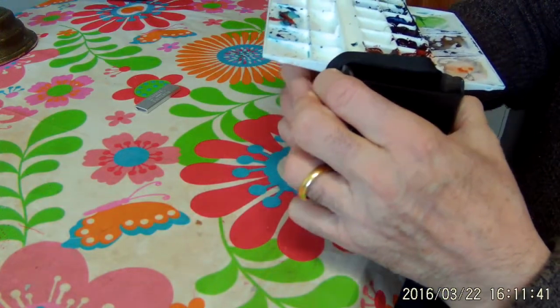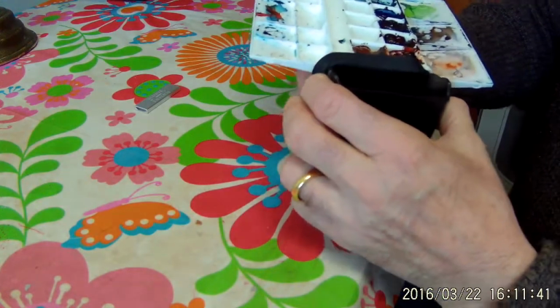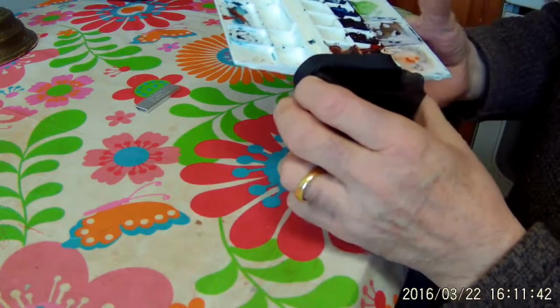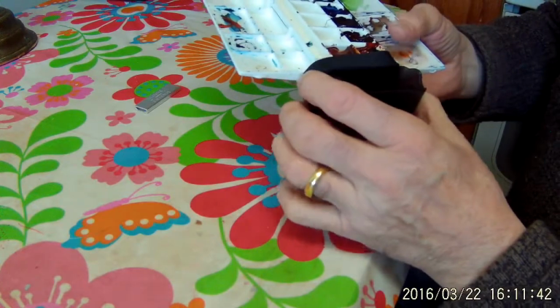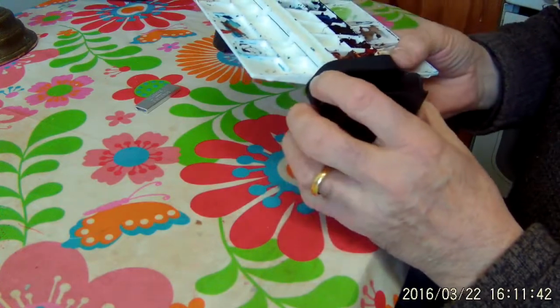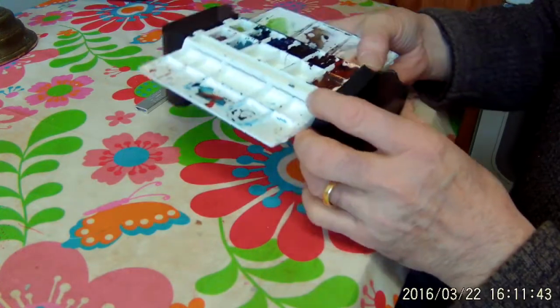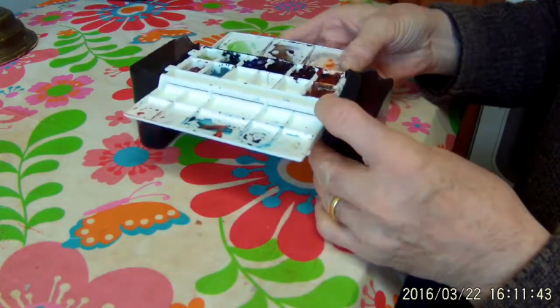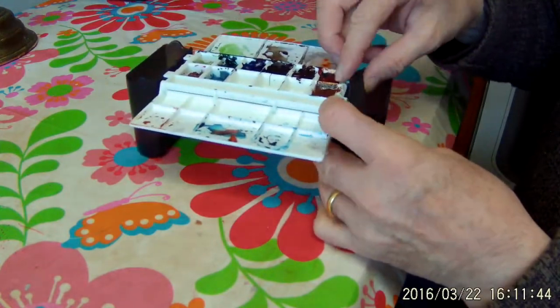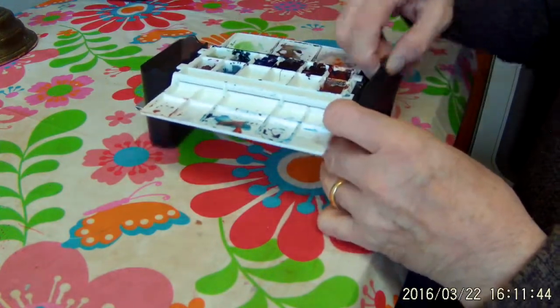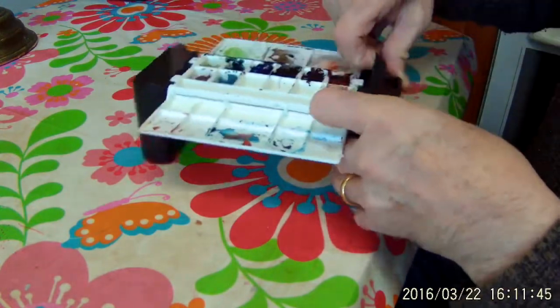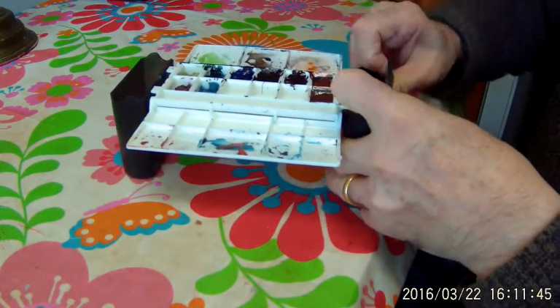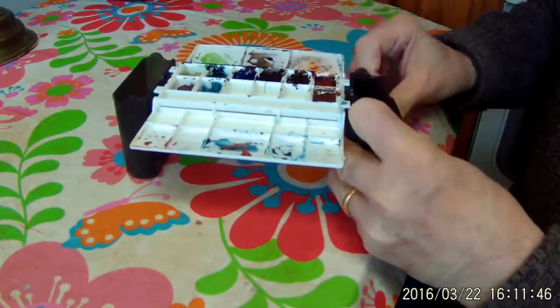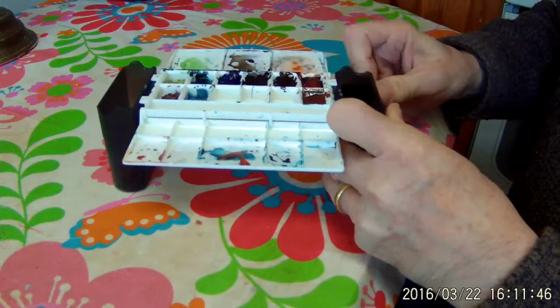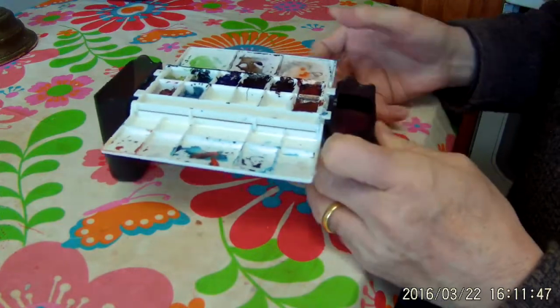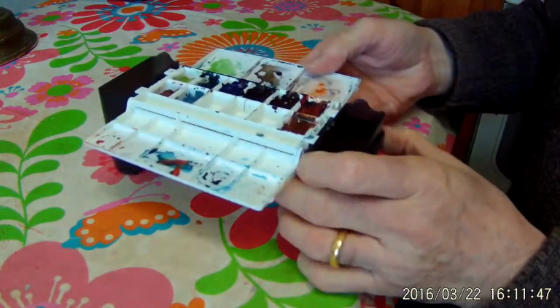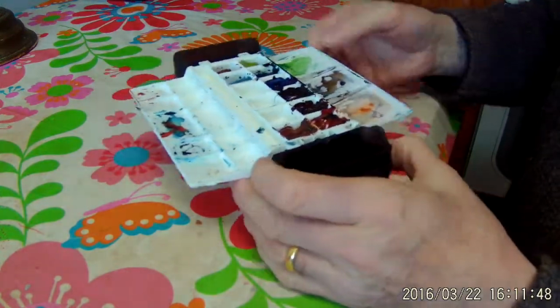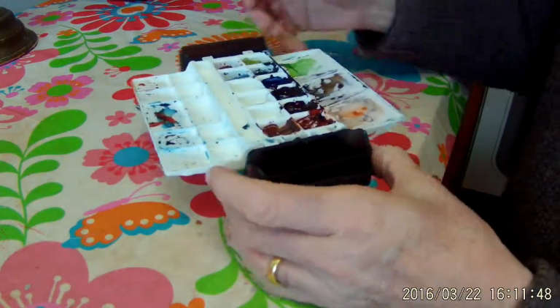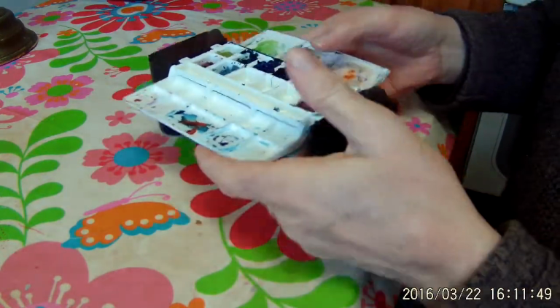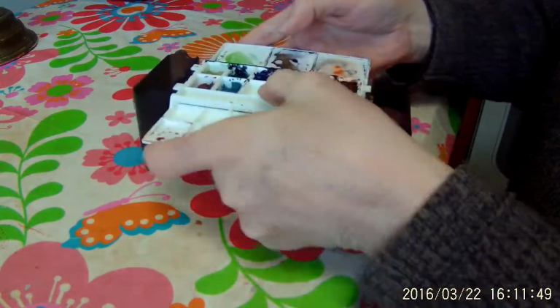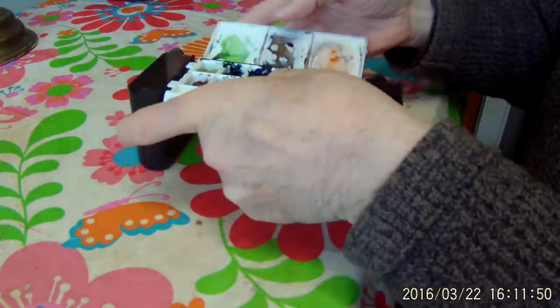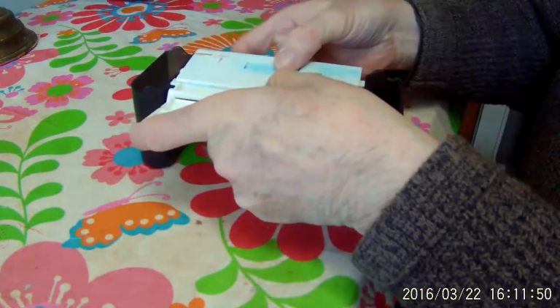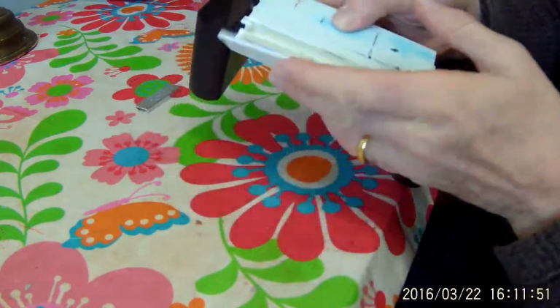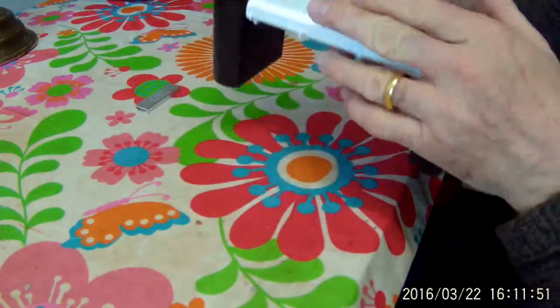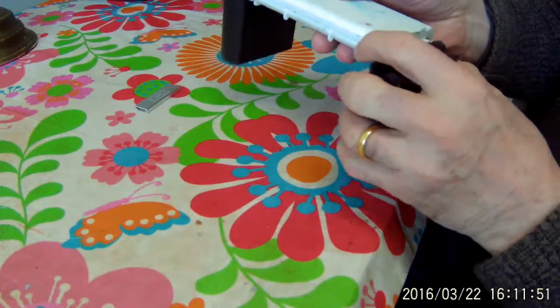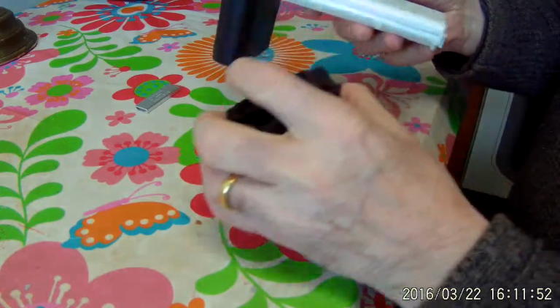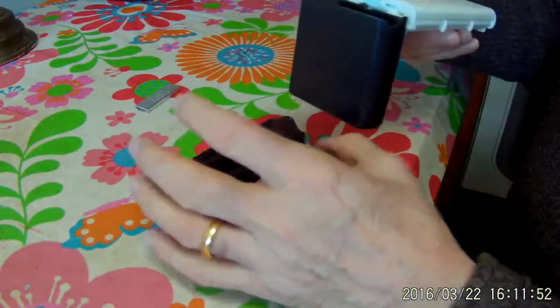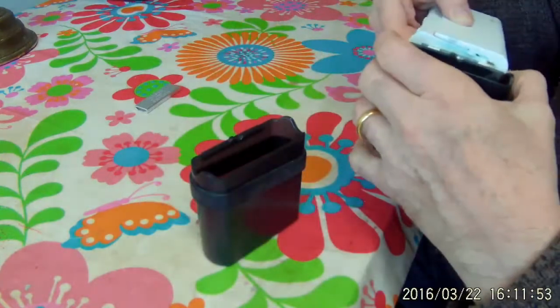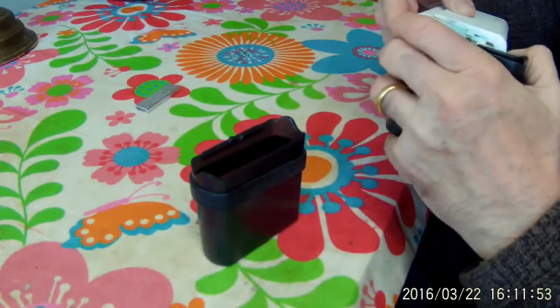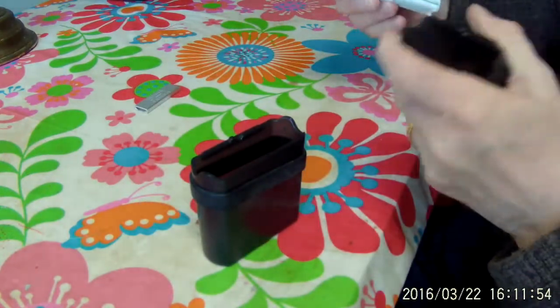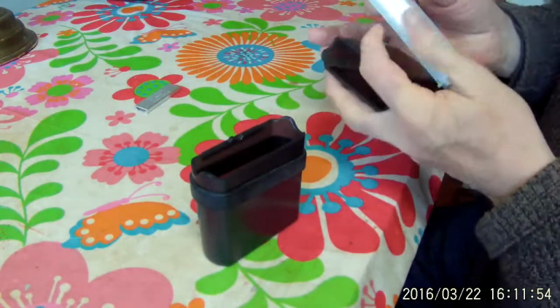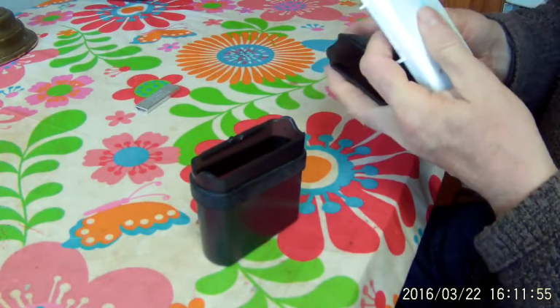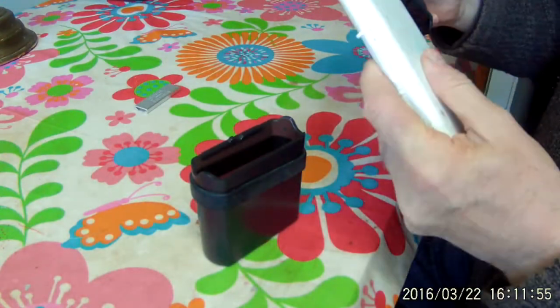When you're taking it apart, just push it back, close your lids, and there you go.